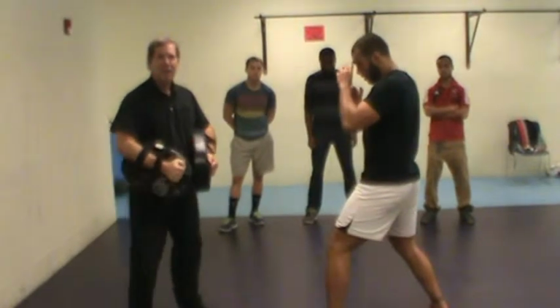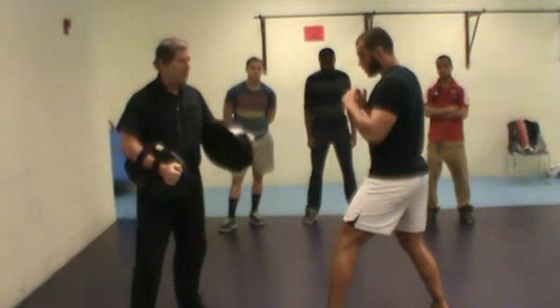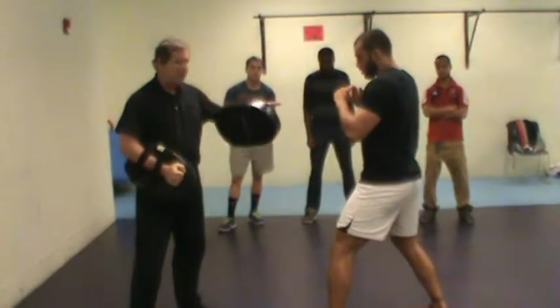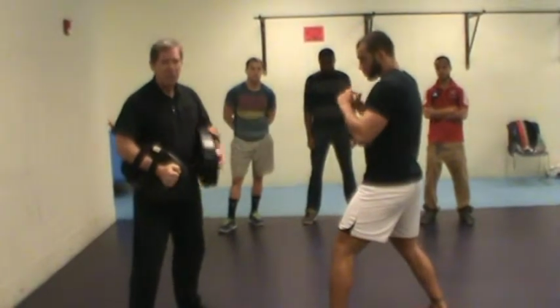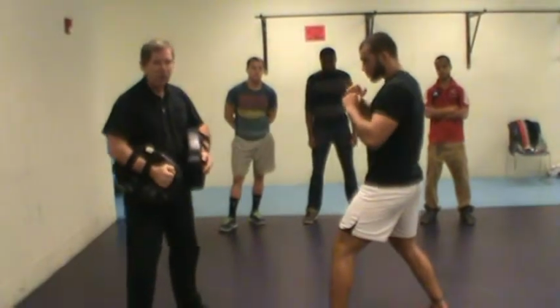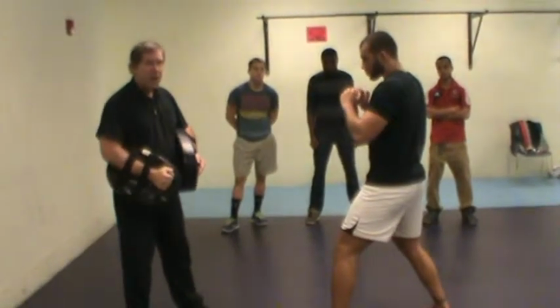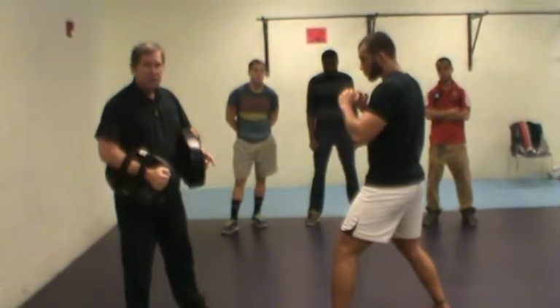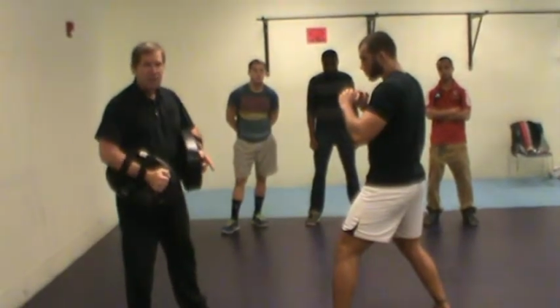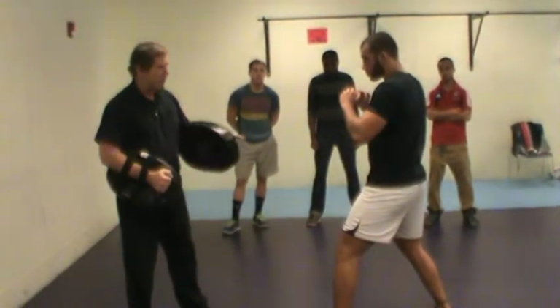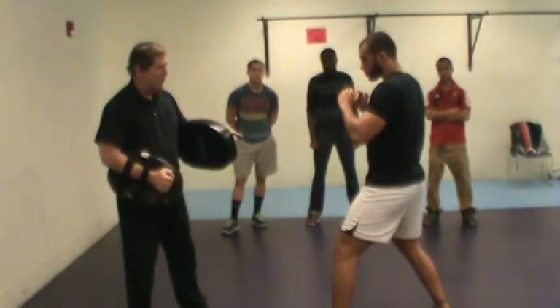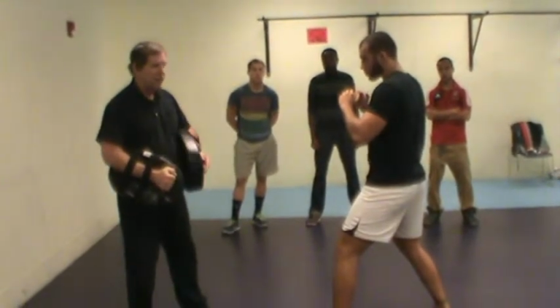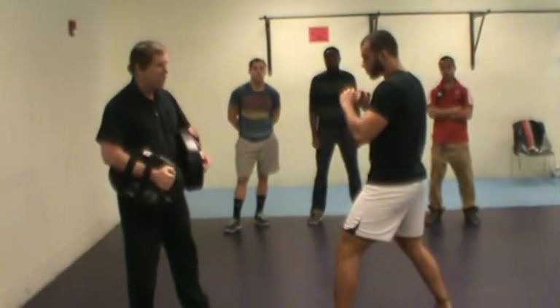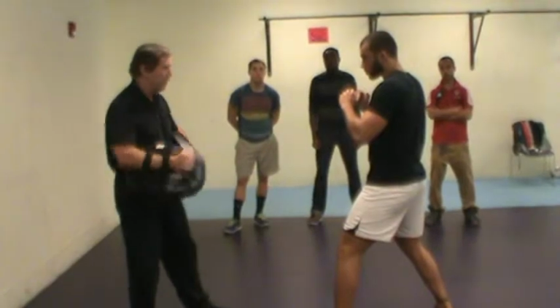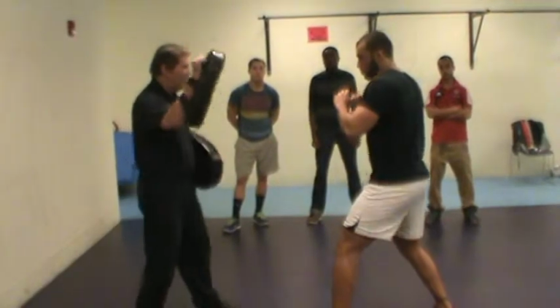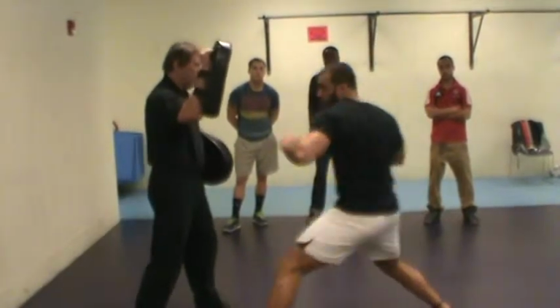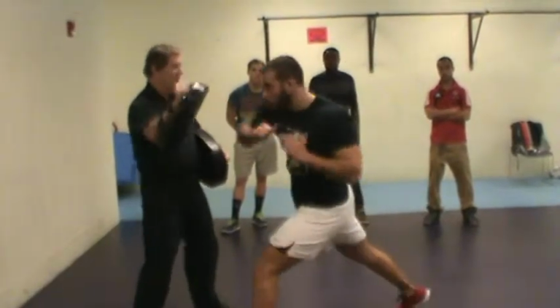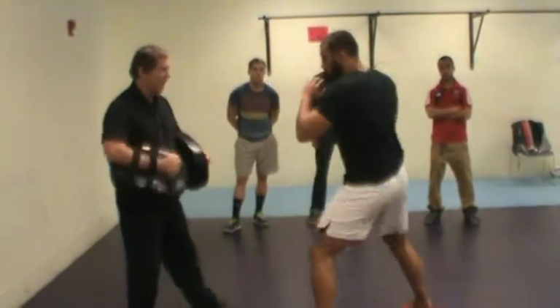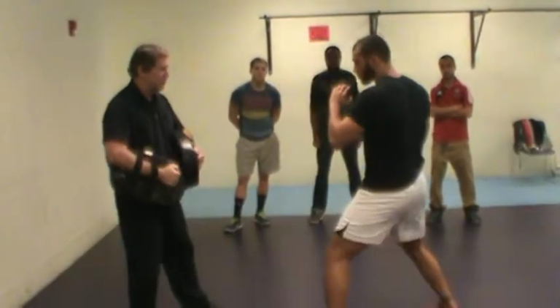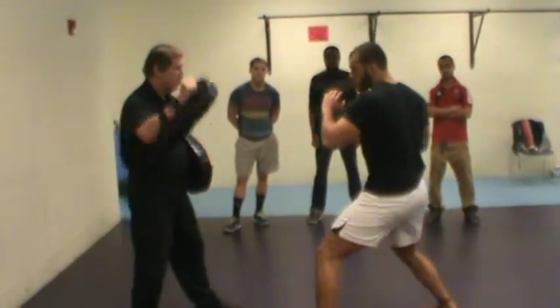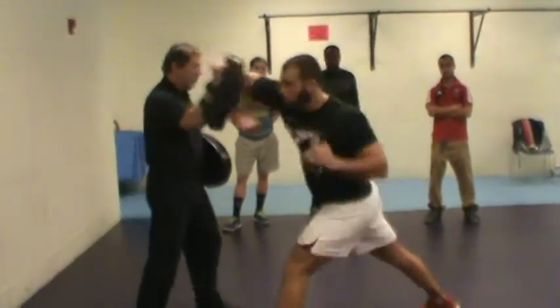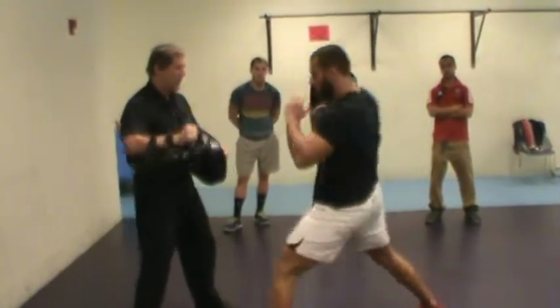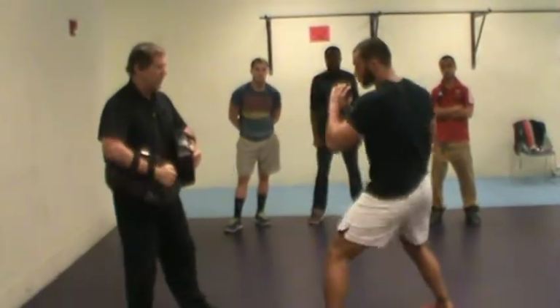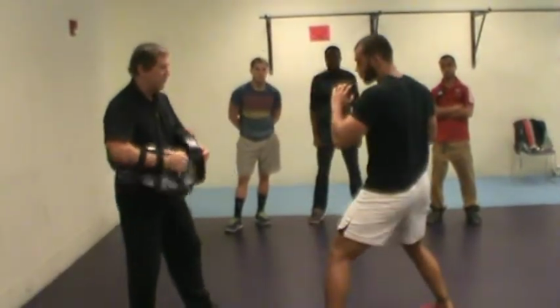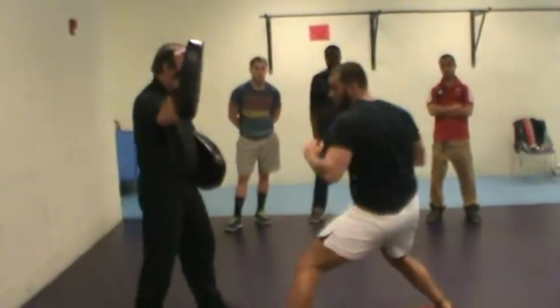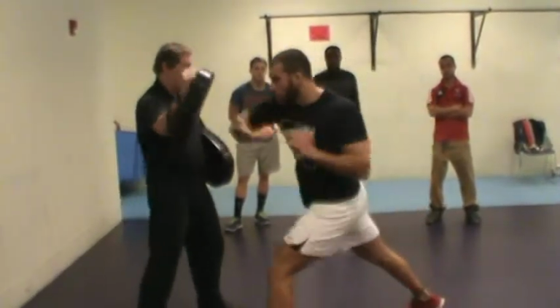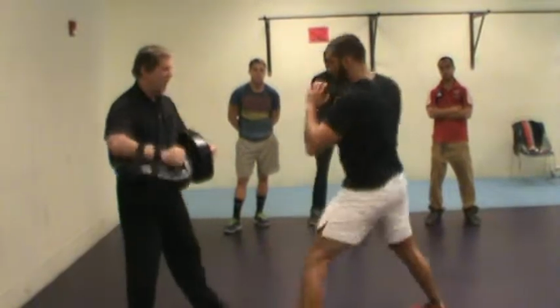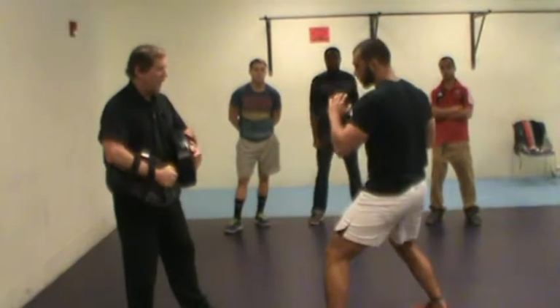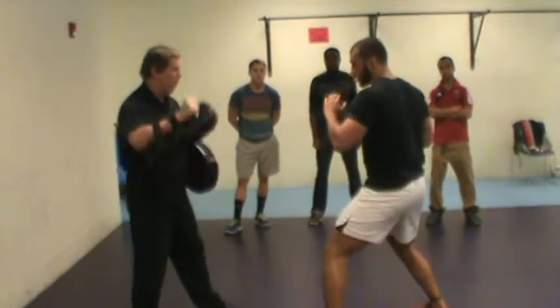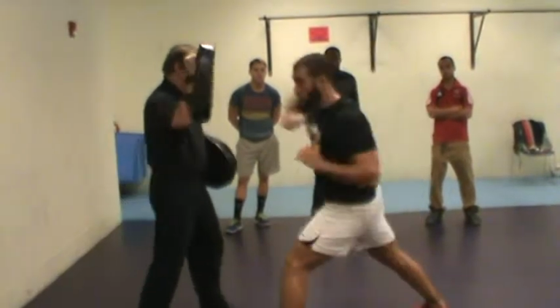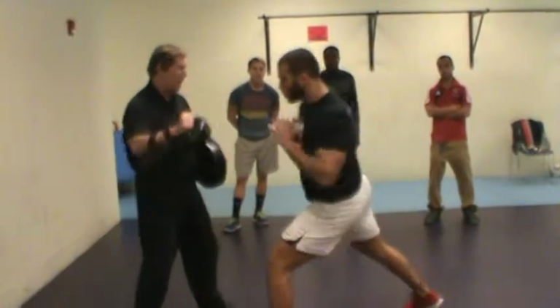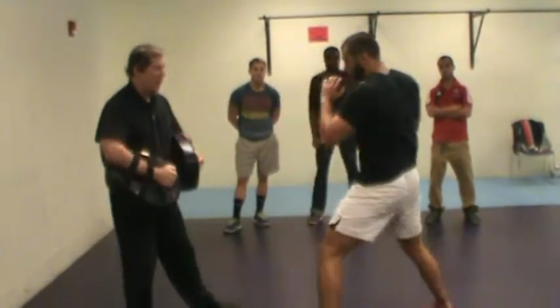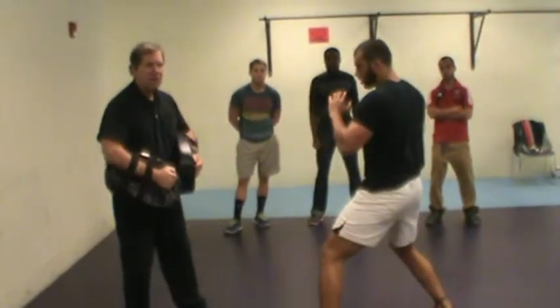Now through the right elbow, same target — you'll step out, hit, and then pull back. Ready? One. That's it. Good. Two. Nice. Three. And four. Okay, good.